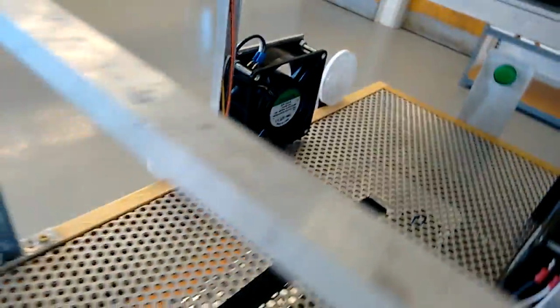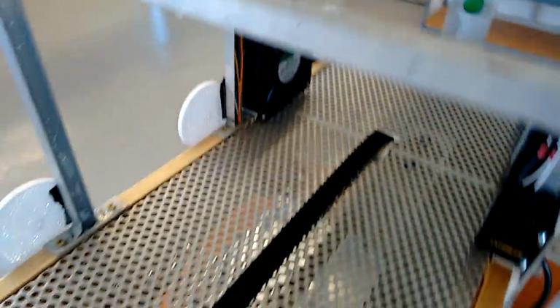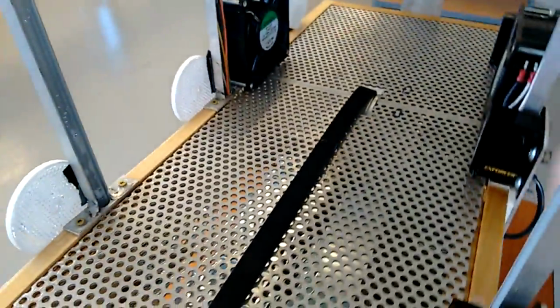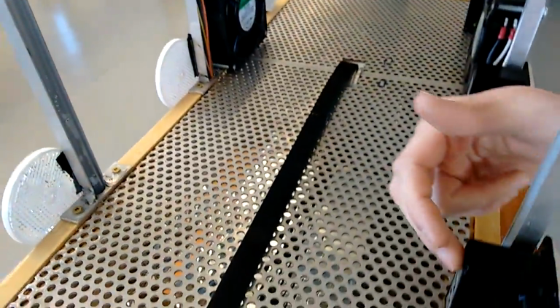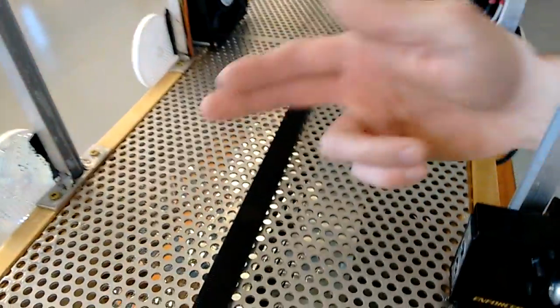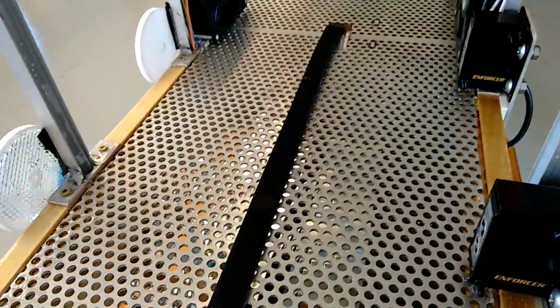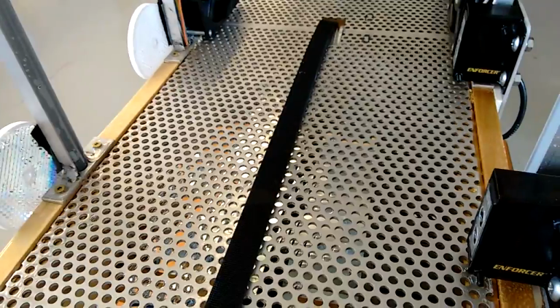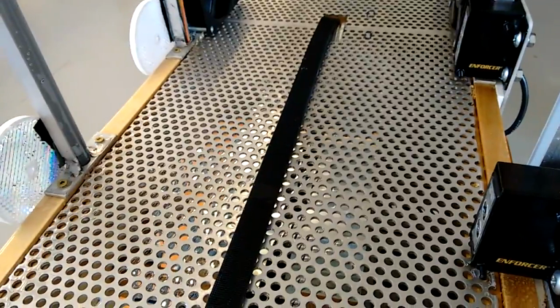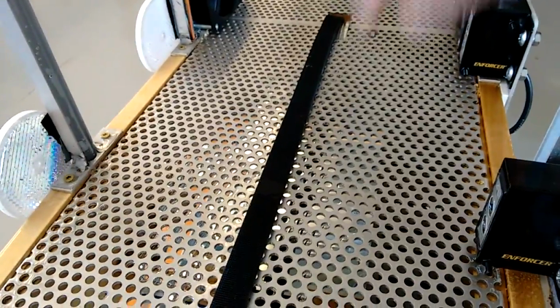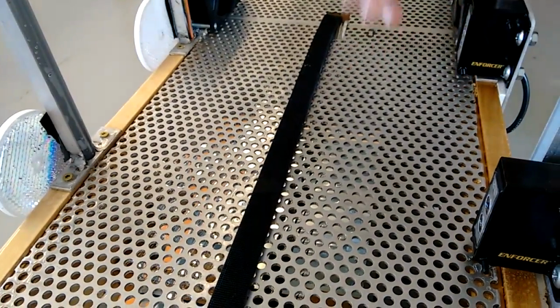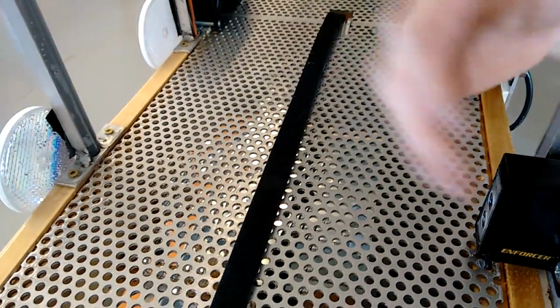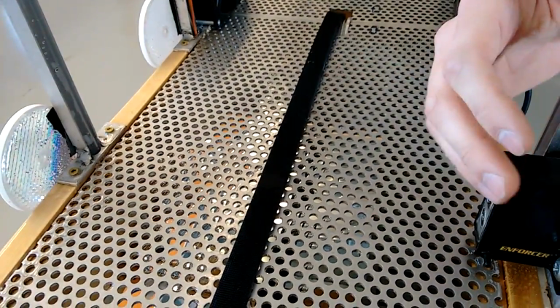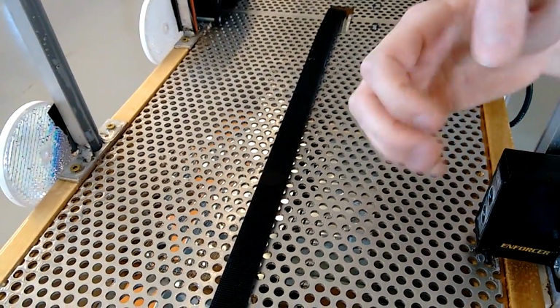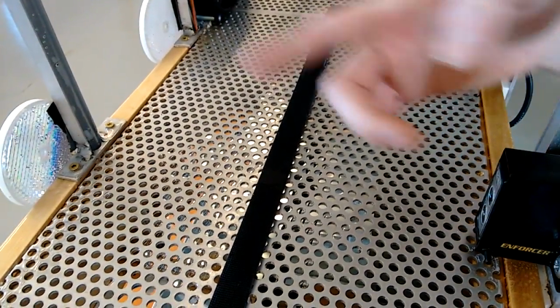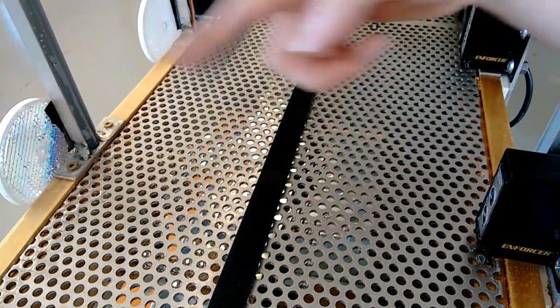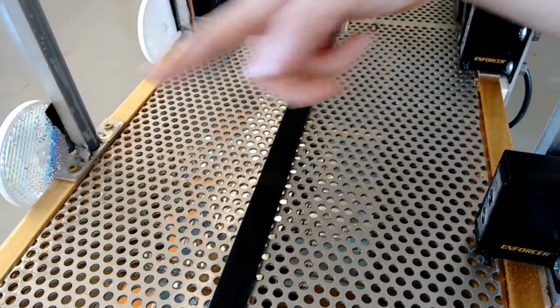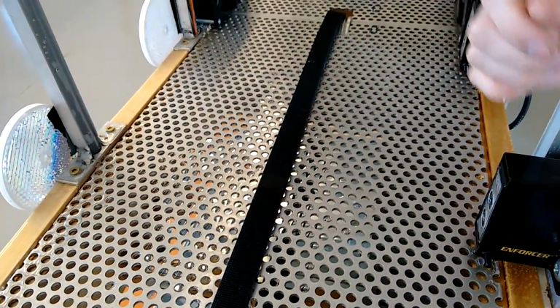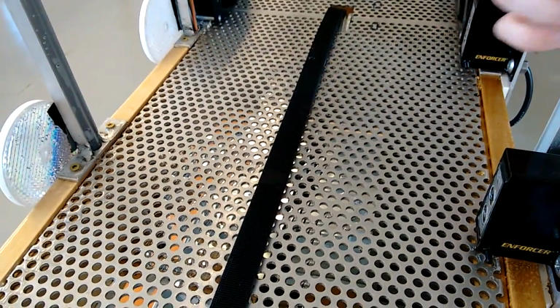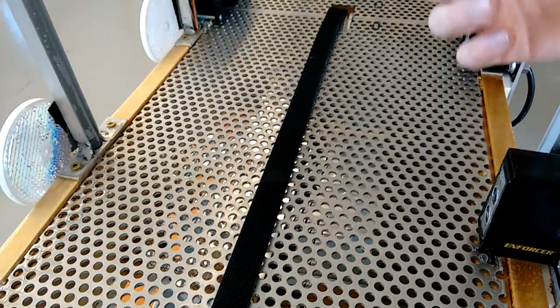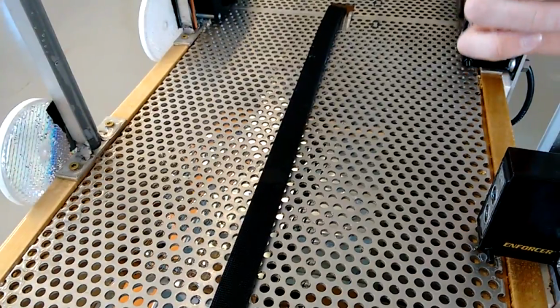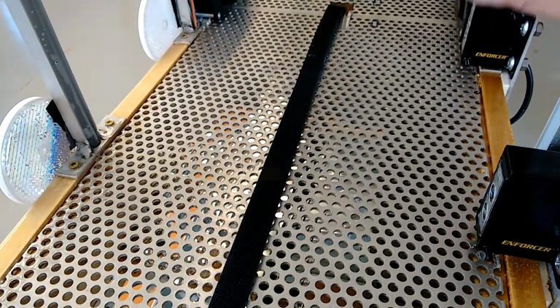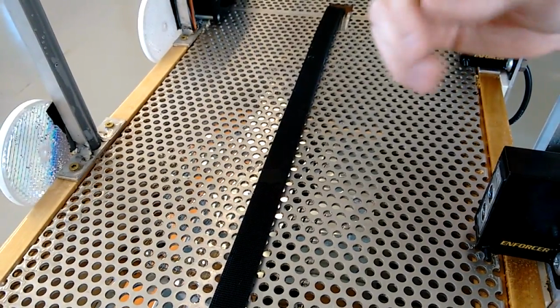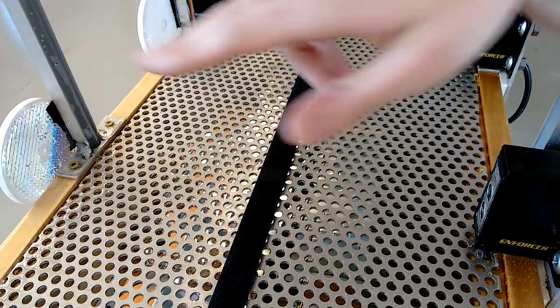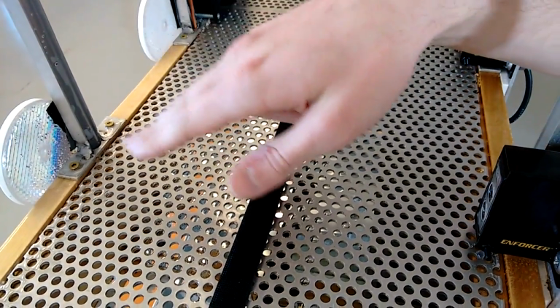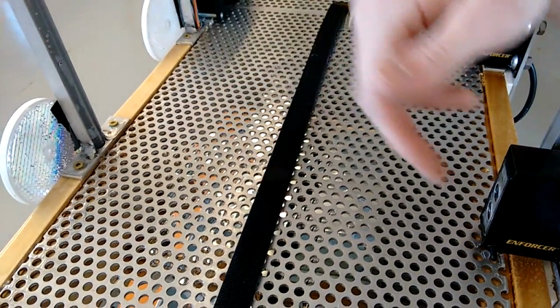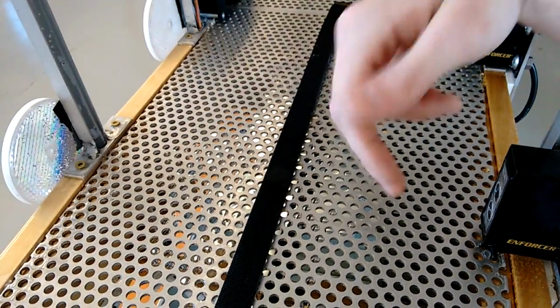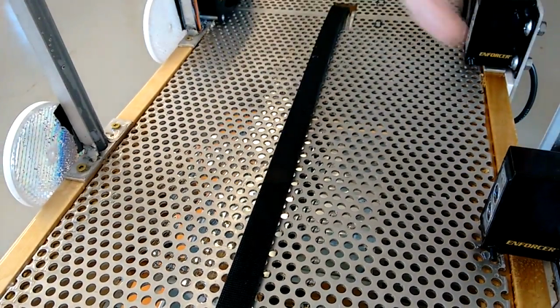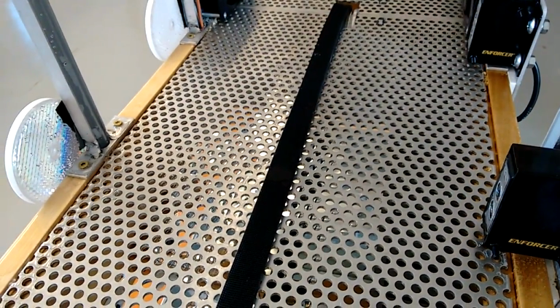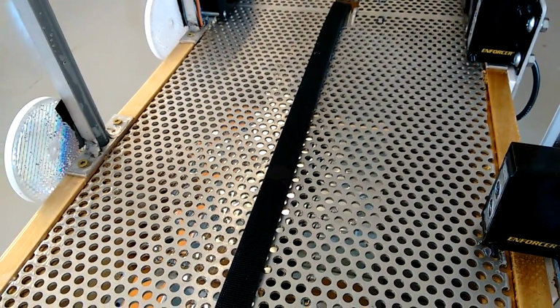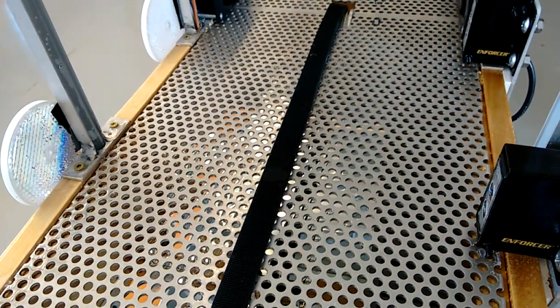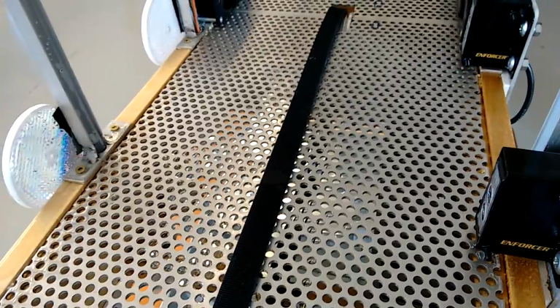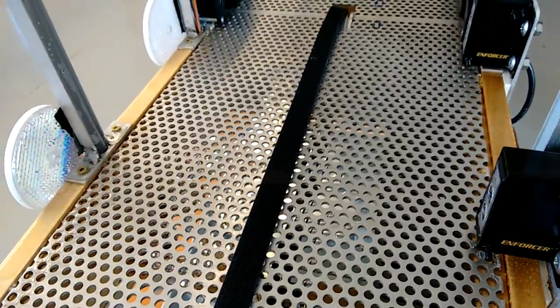Another issue we had is our sensors and reflectors. Whenever the water sprays out, it splashes onto them and clings to the face of both. Our solution was we got some water repellent, sprayed it on the face of each, and now the water that hits just falls right off.